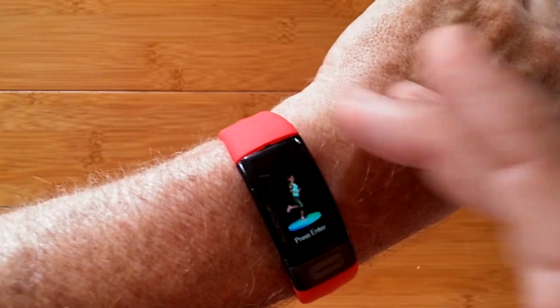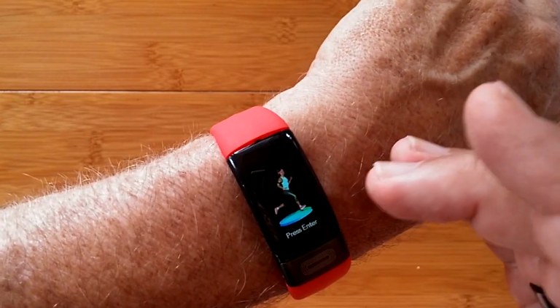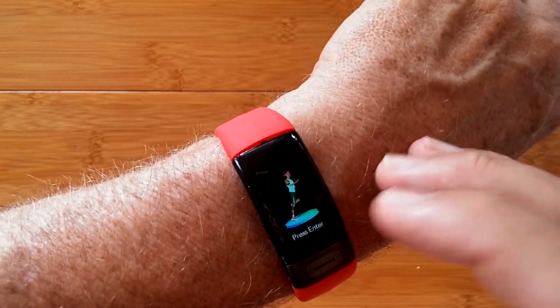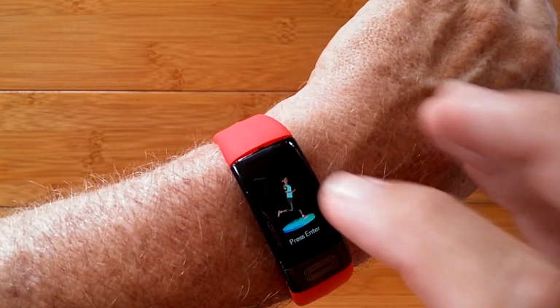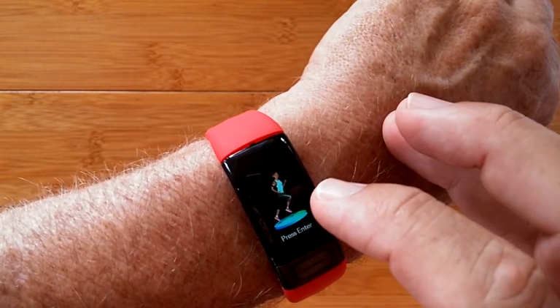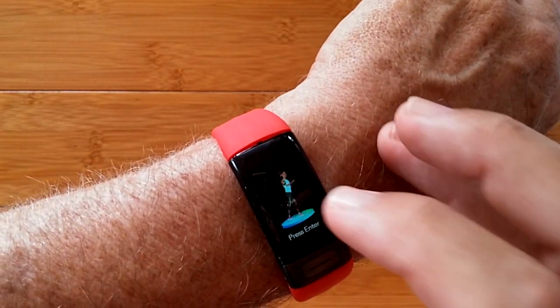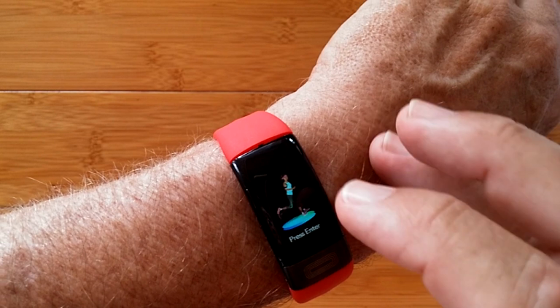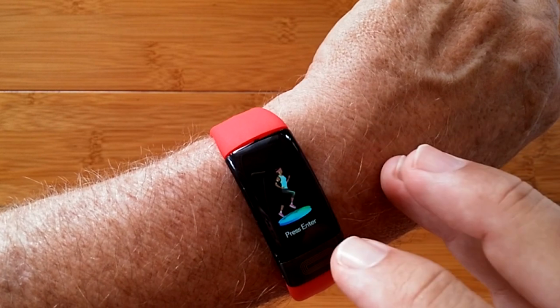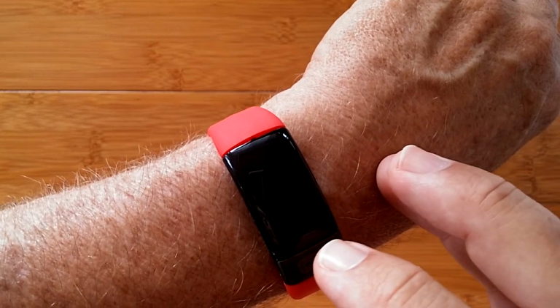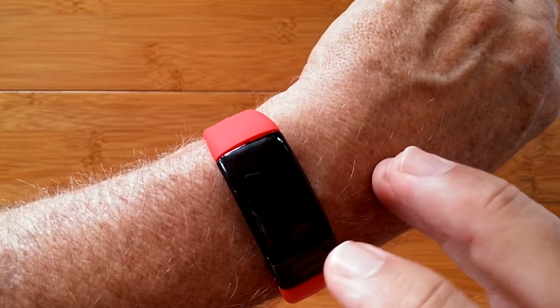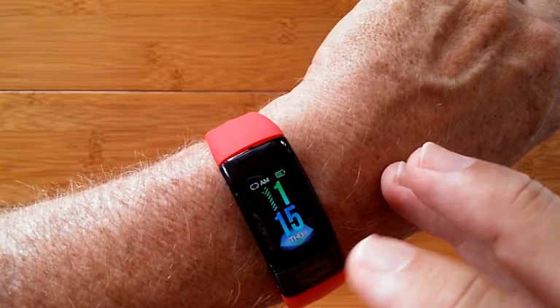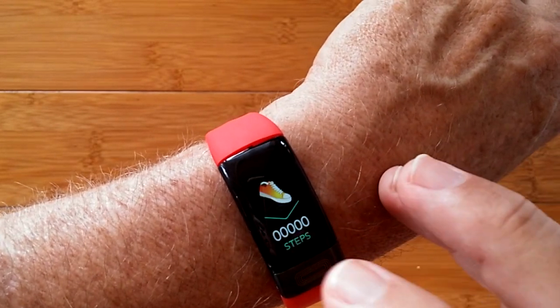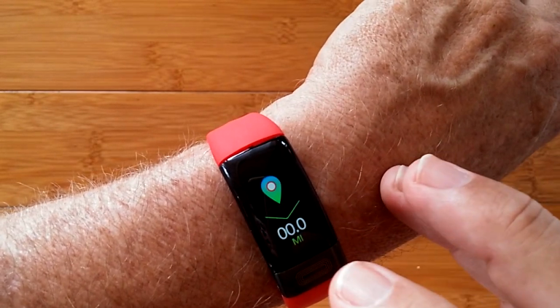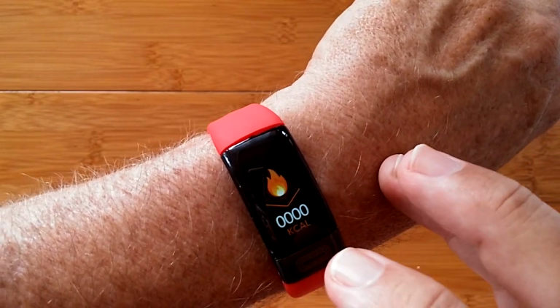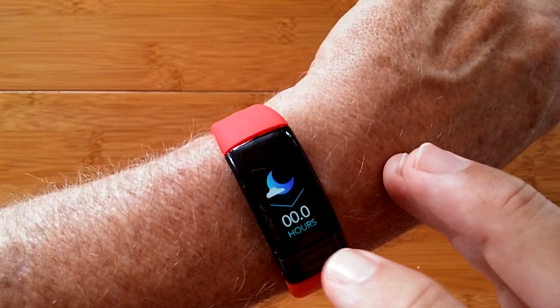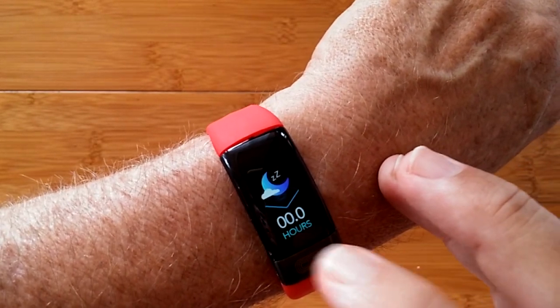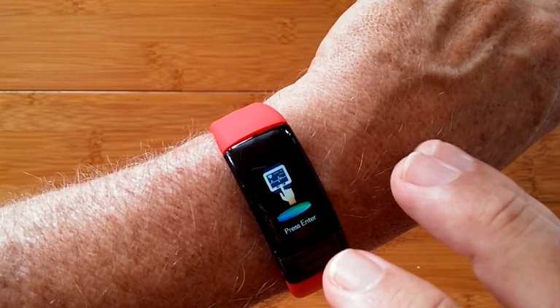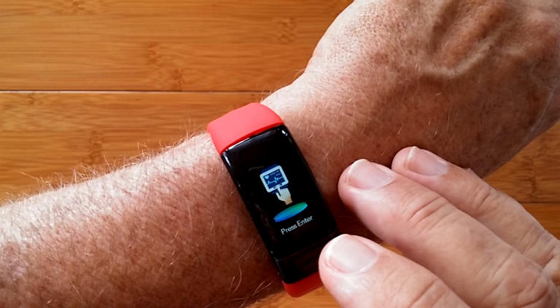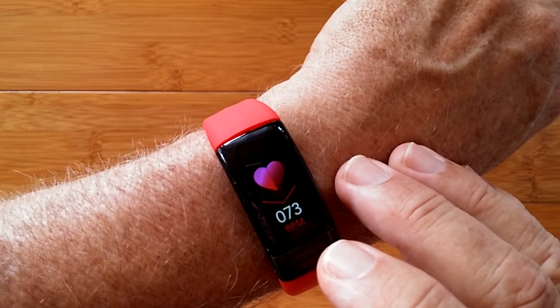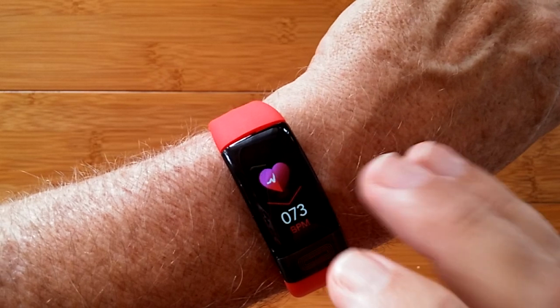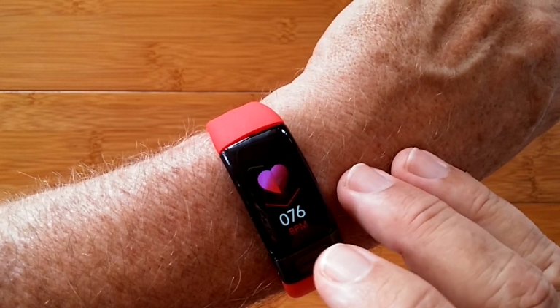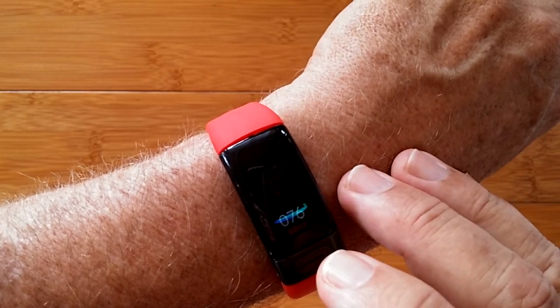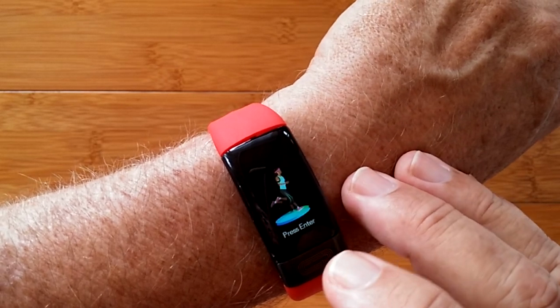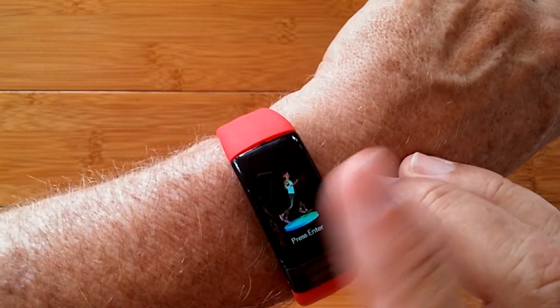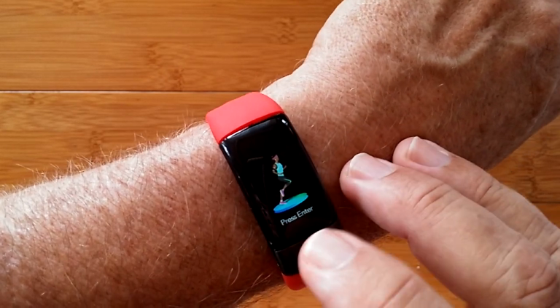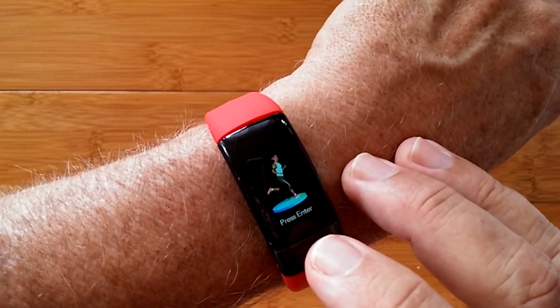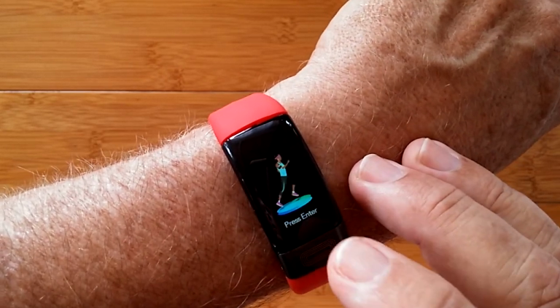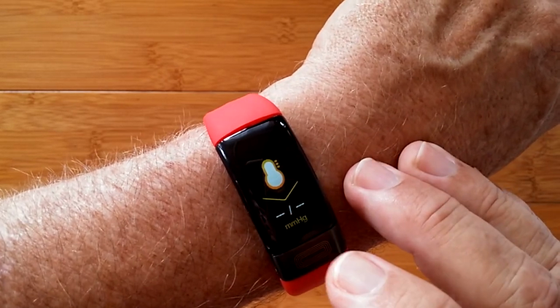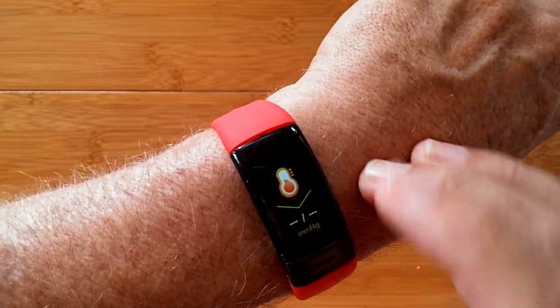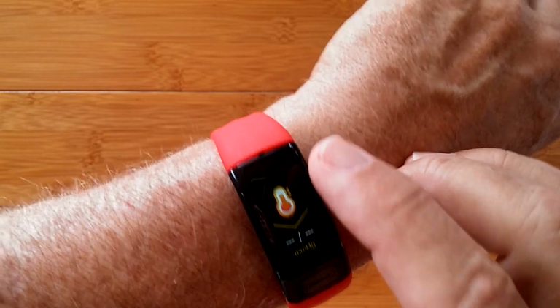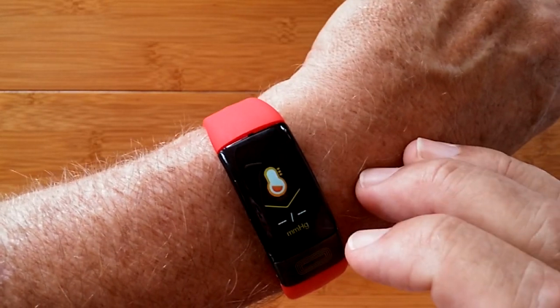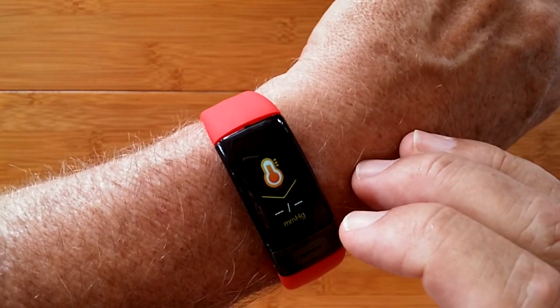This is a sports timing mode where you have one activity and that's basically running, but it gives you time, calories burned, distance traveled, and heart rate — those kinds of things. Then you've got blood pressure.